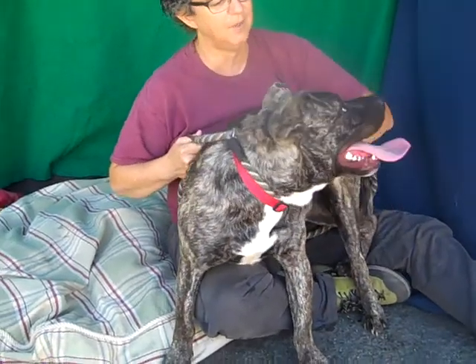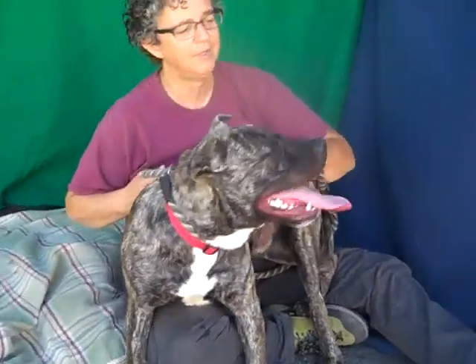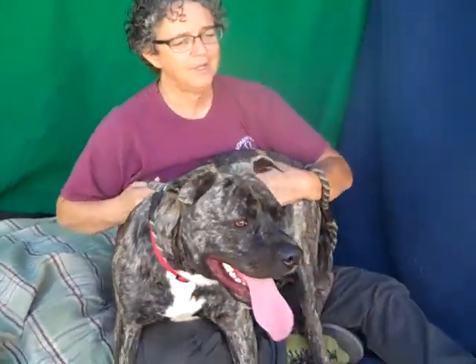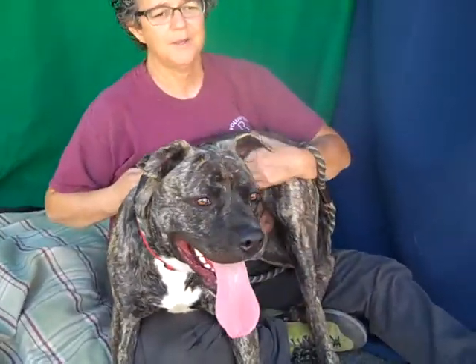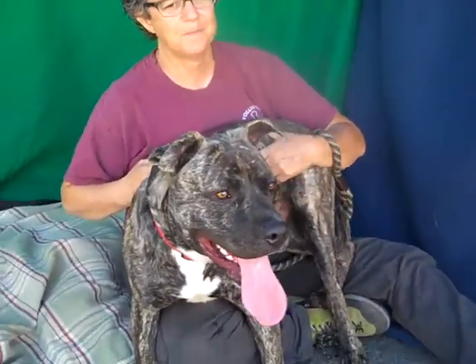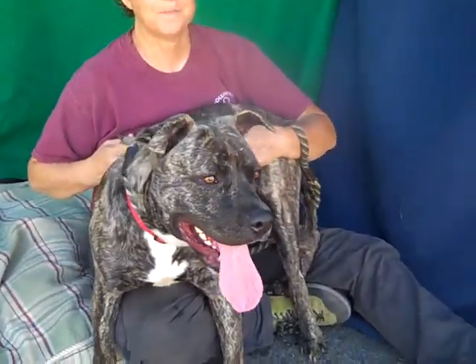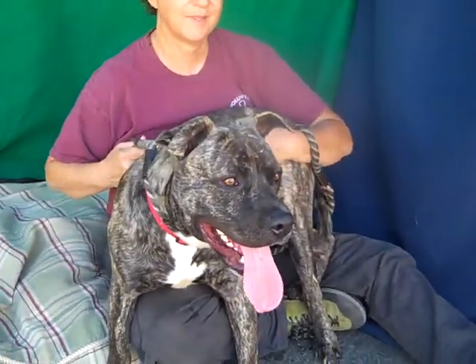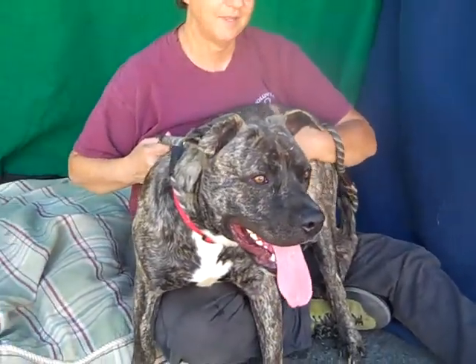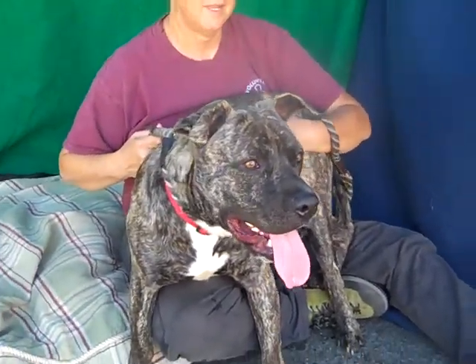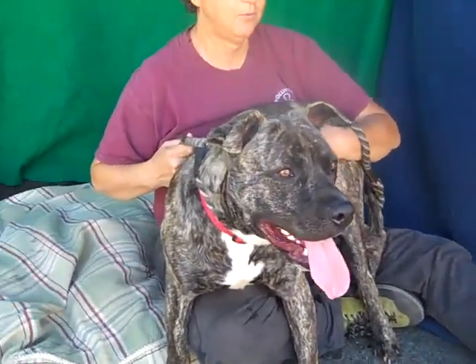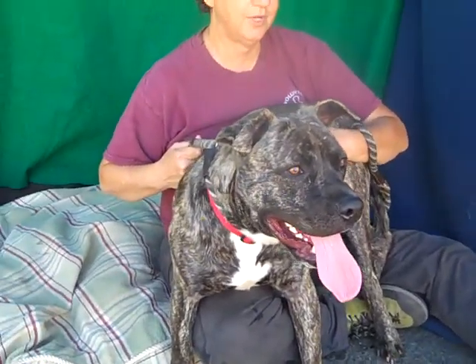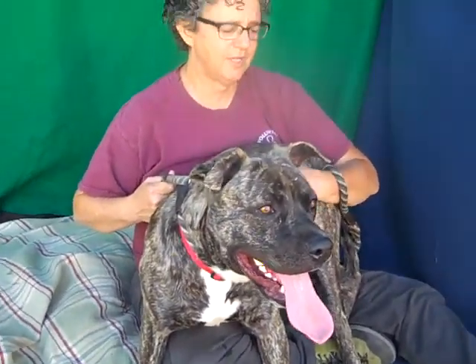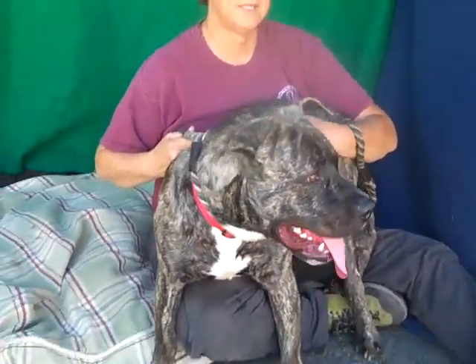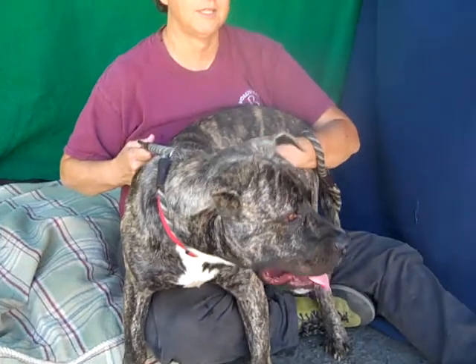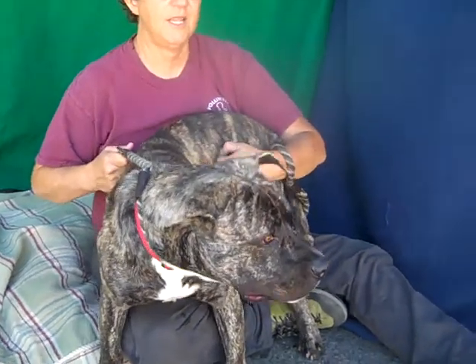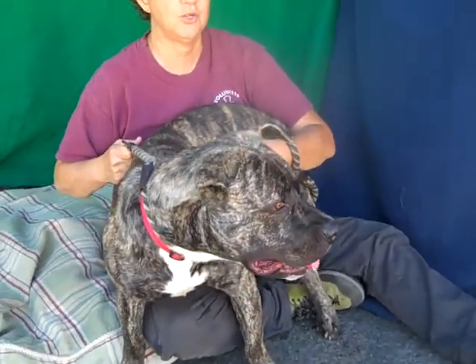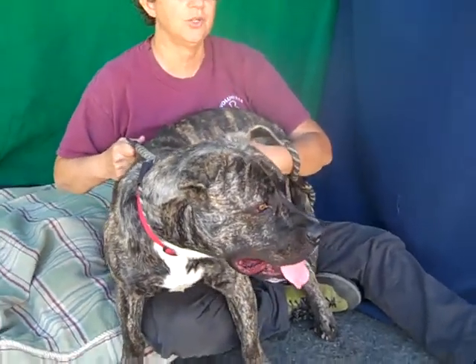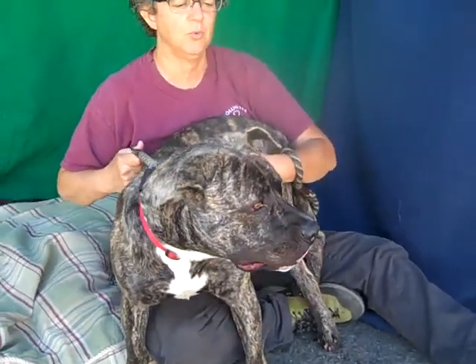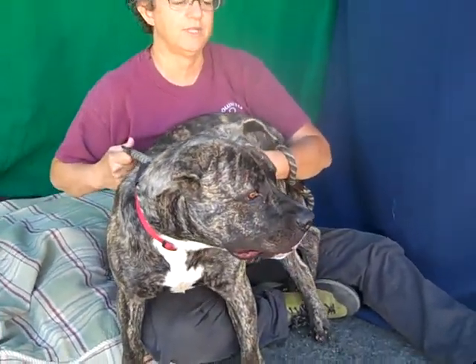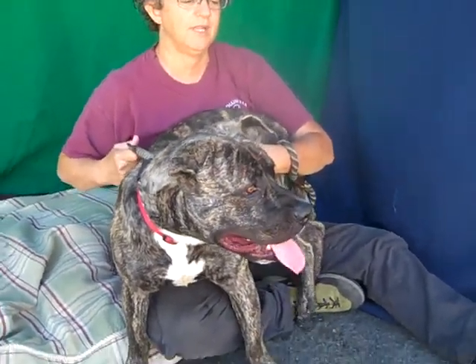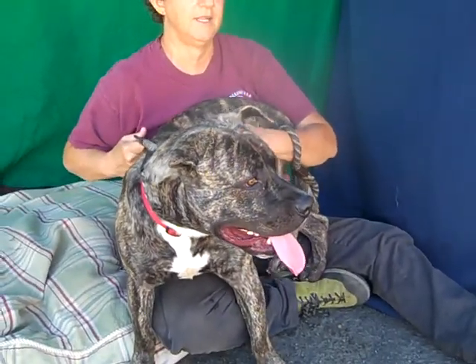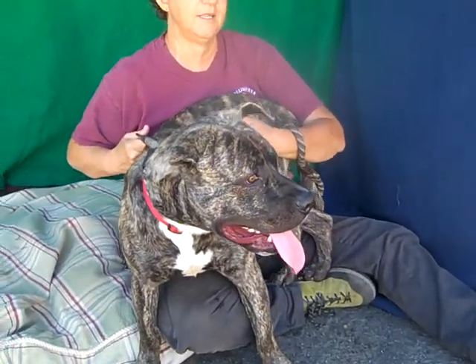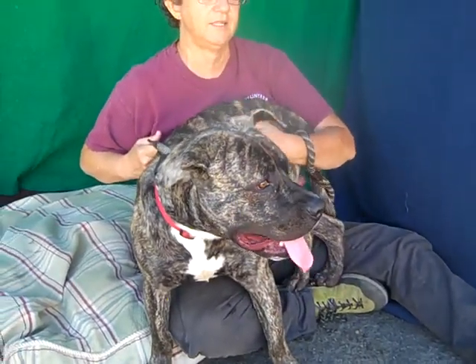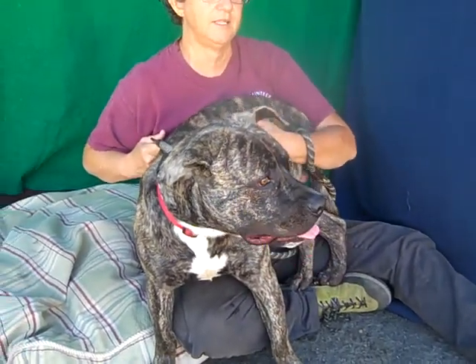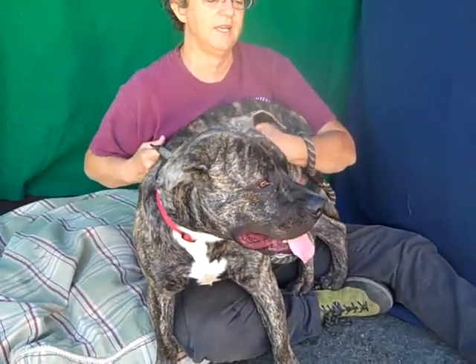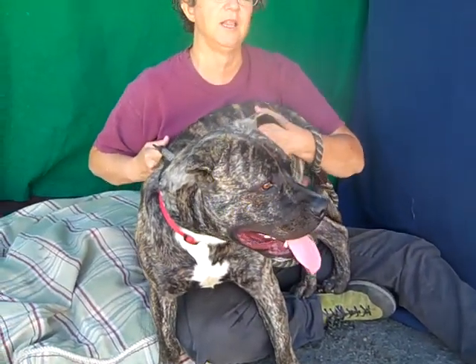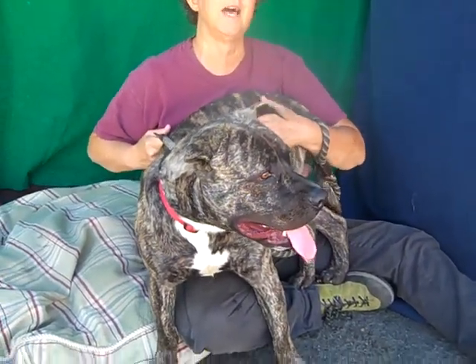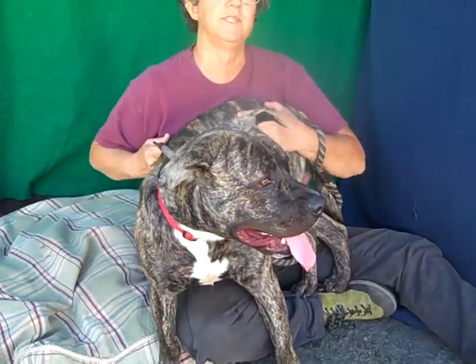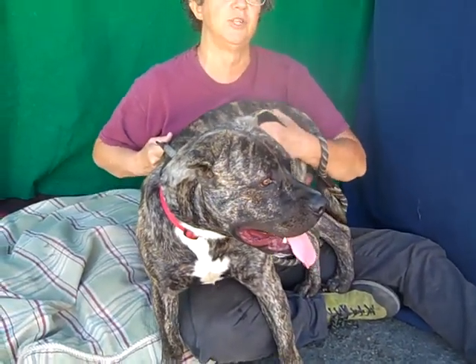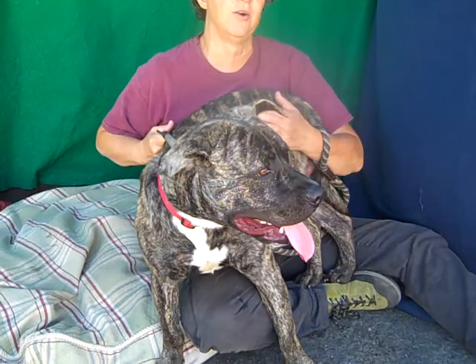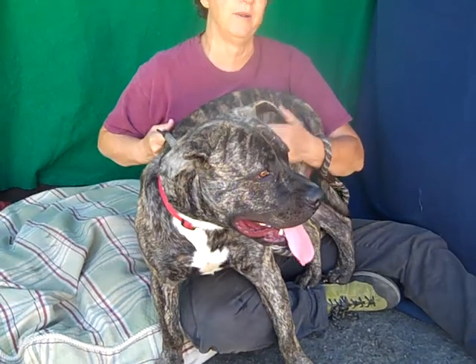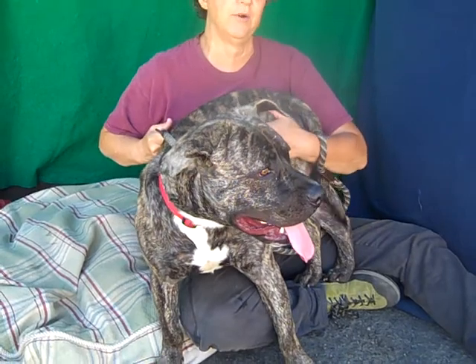I've got to tell you, he's got the most beautiful brindle coat. I mean, it's stunning. He's a good-looking boy. He's going to get a lot of attention out and about.